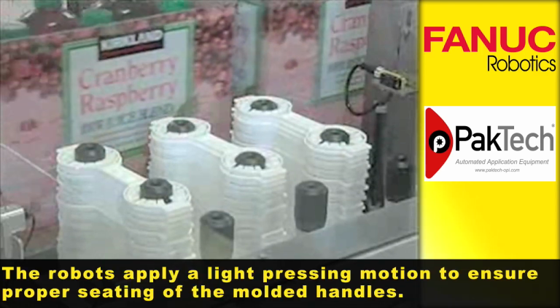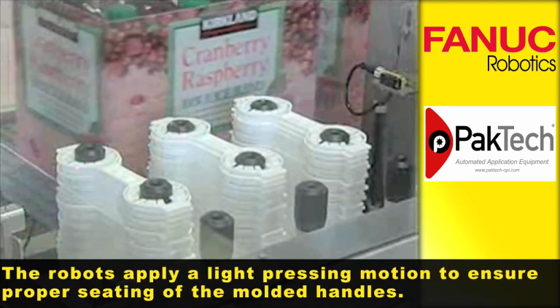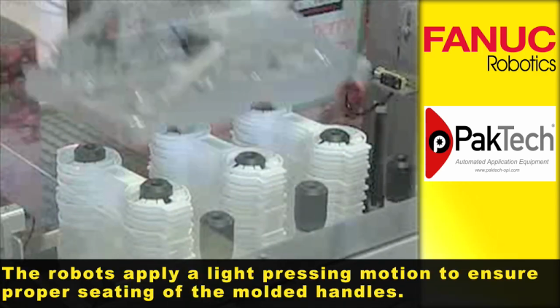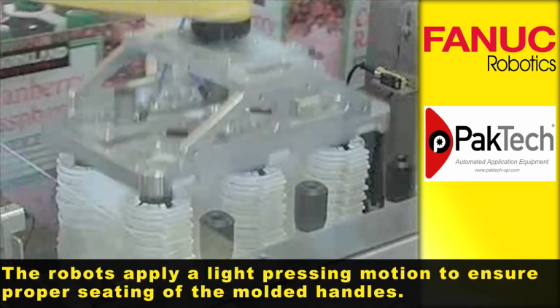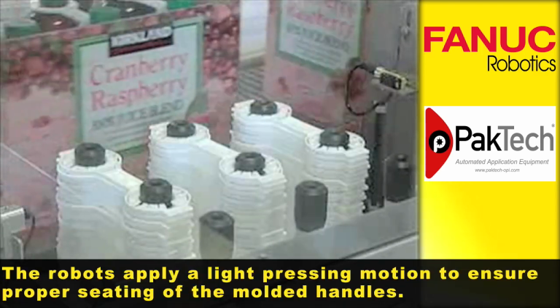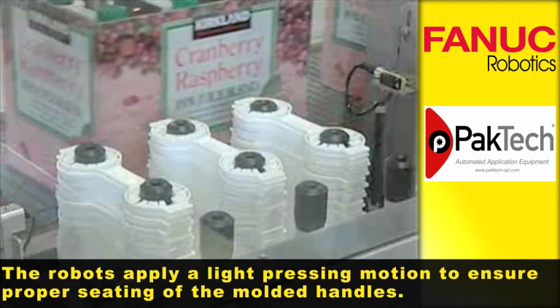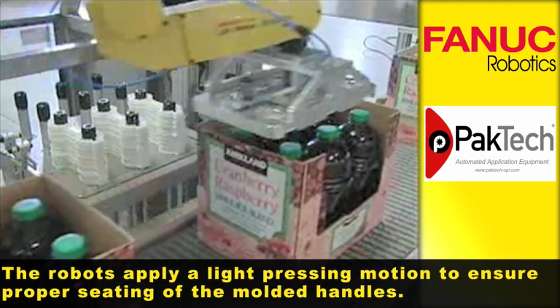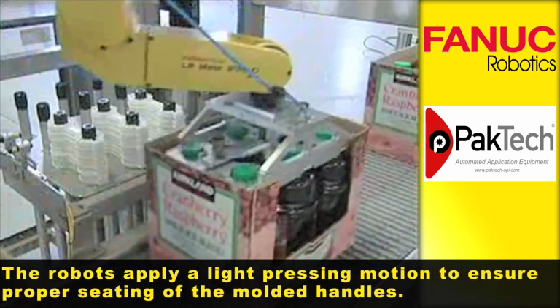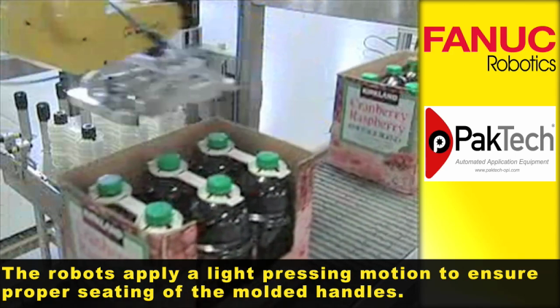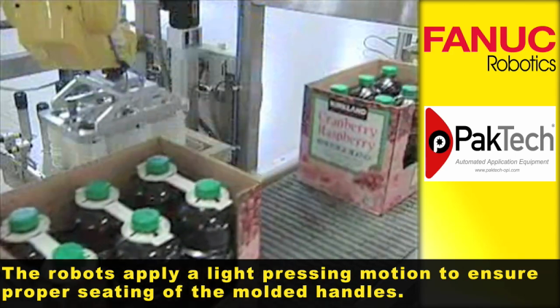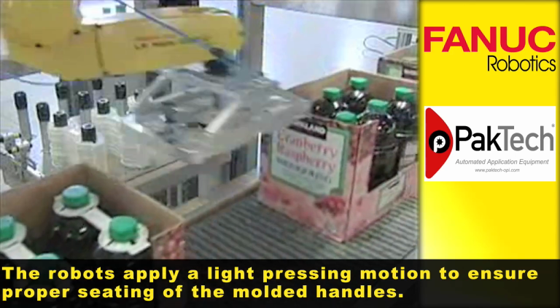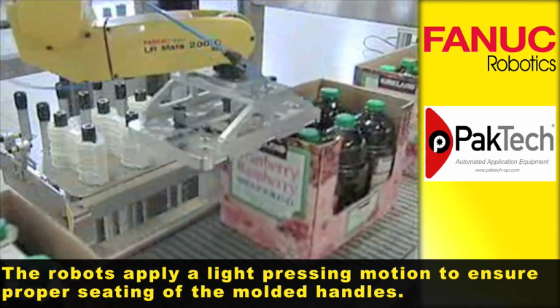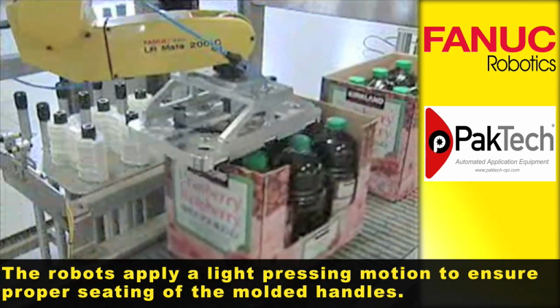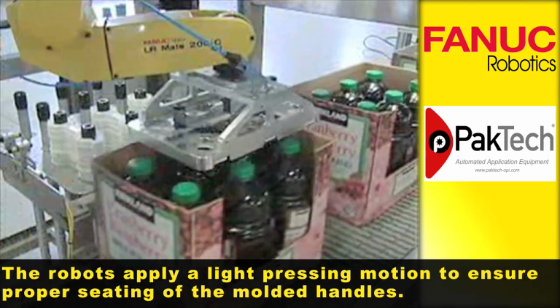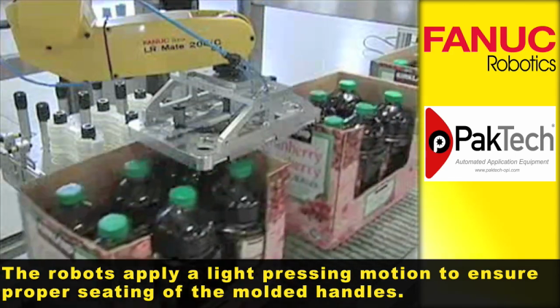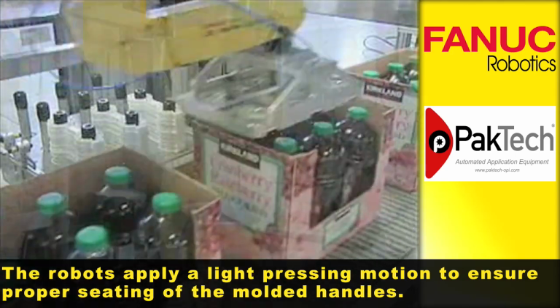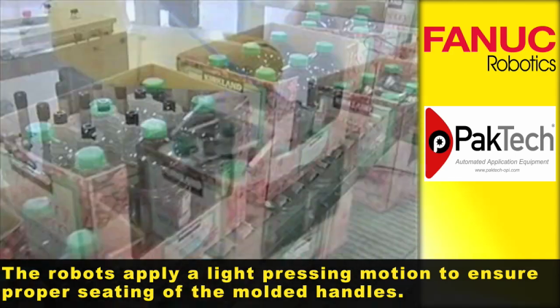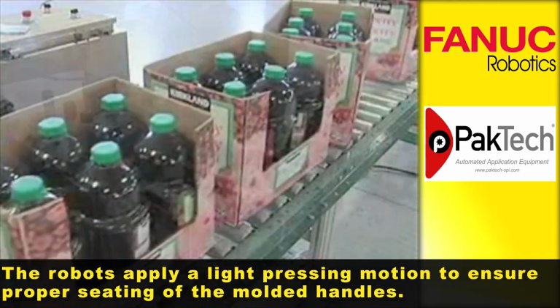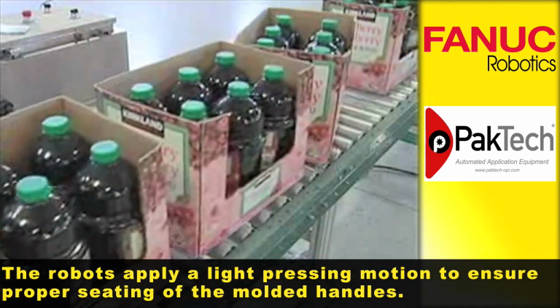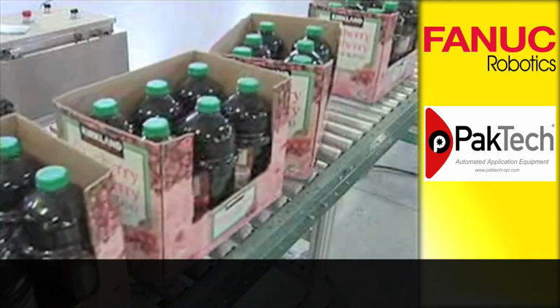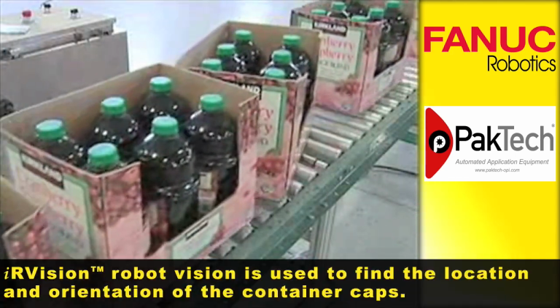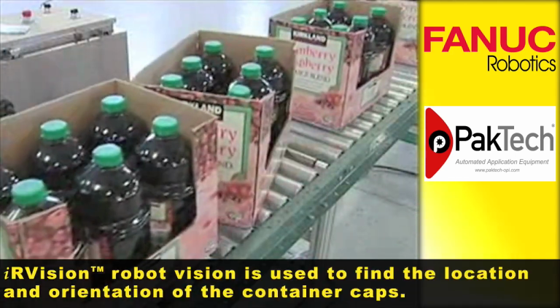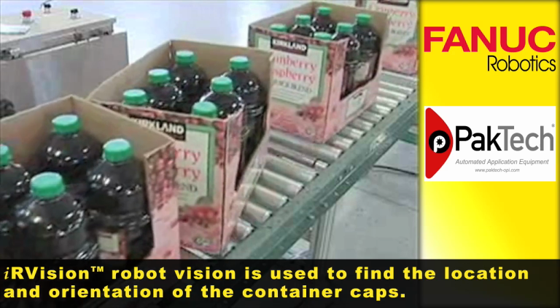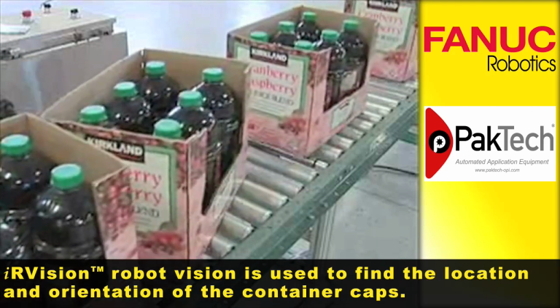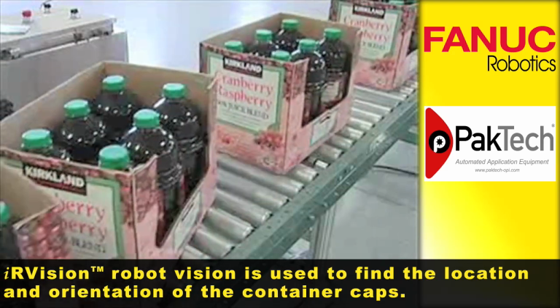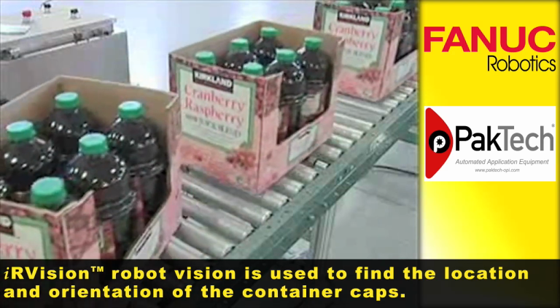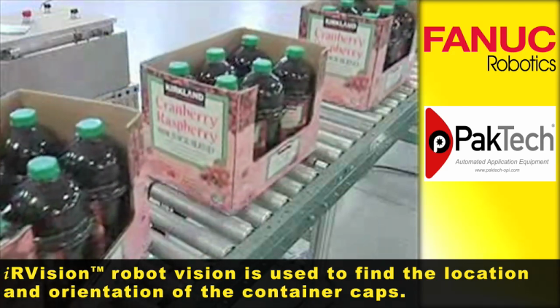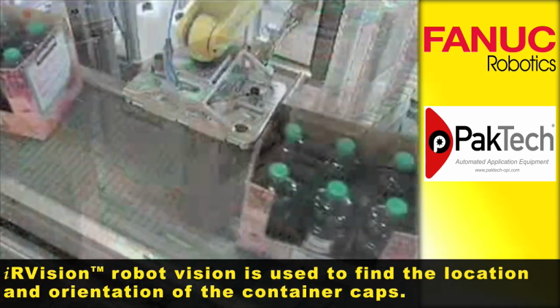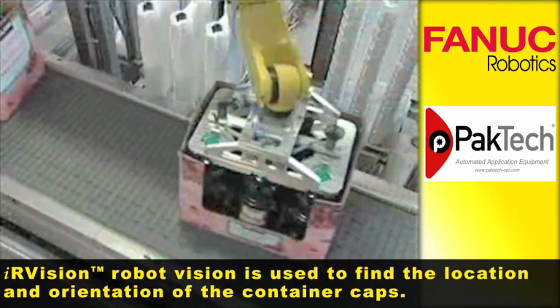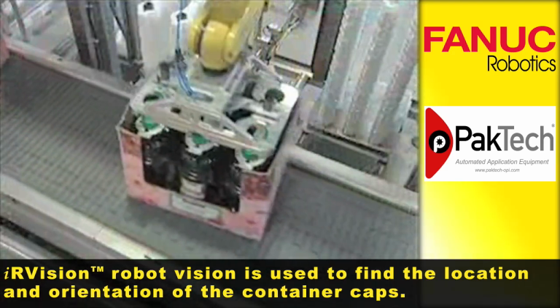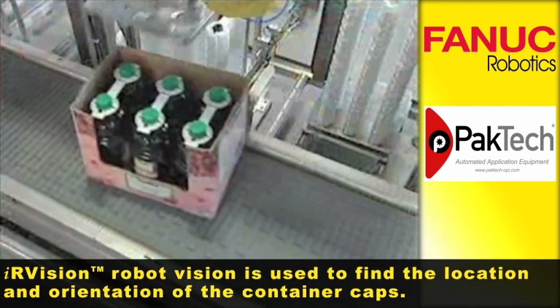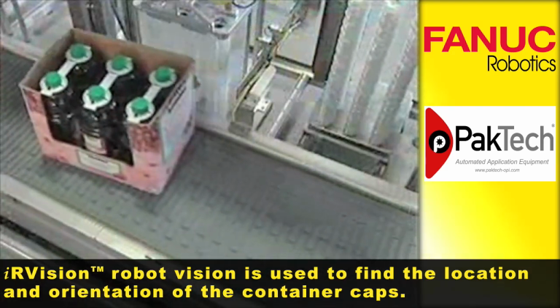The robots apply a light pressing motion to ensure proper seating of the molded handles. IR Vision is used to find the location and orientation of the container caps.